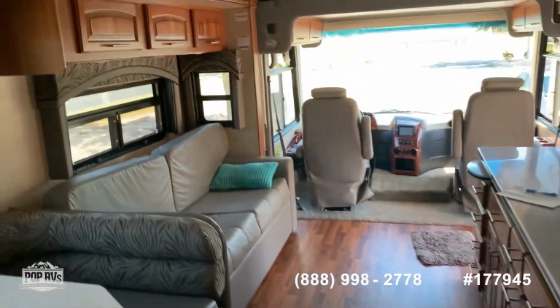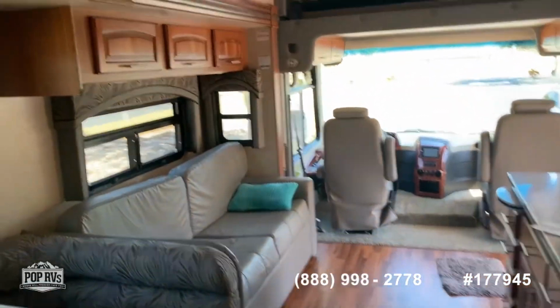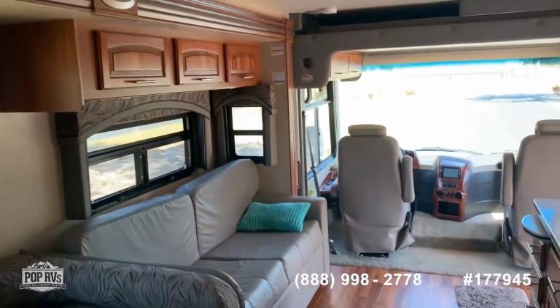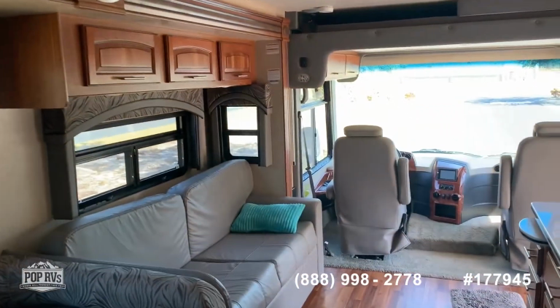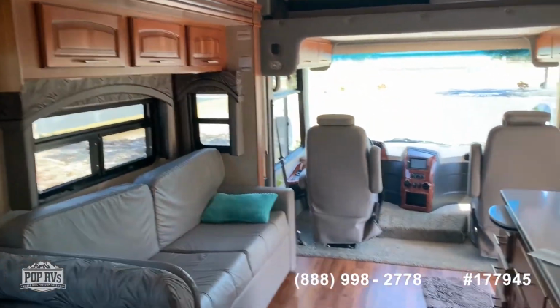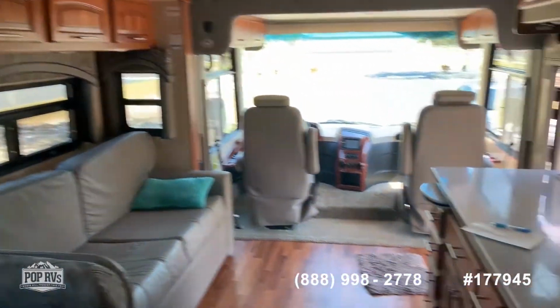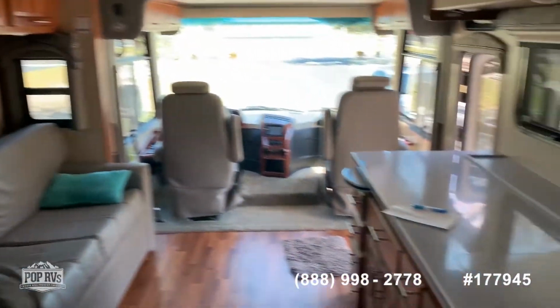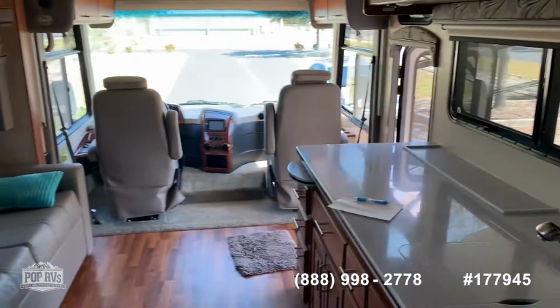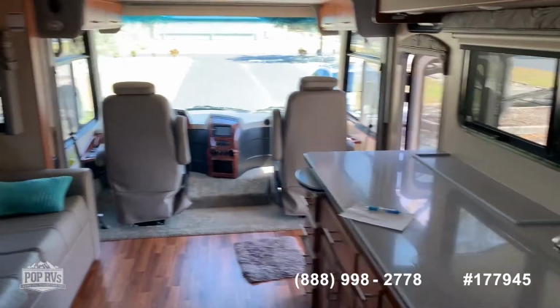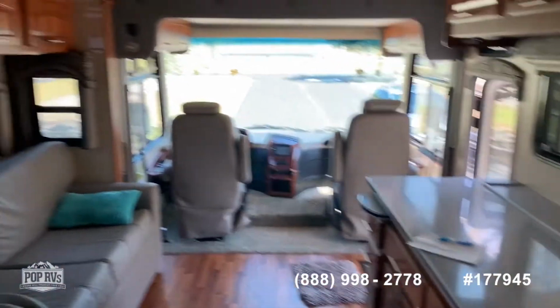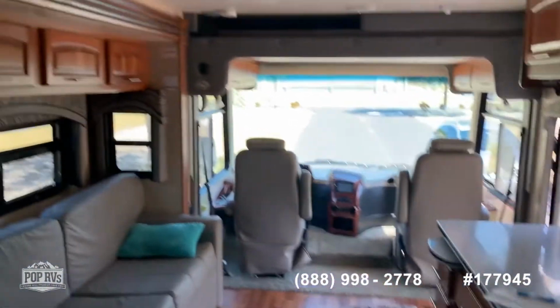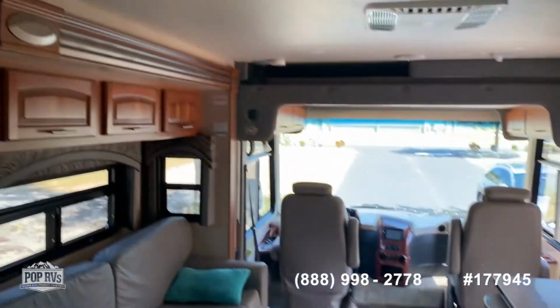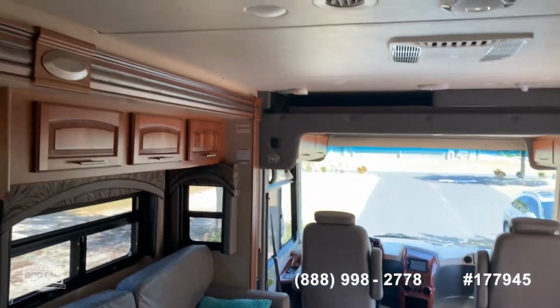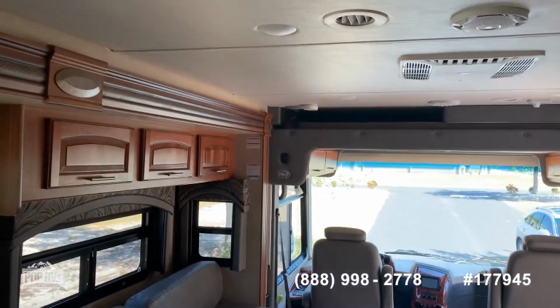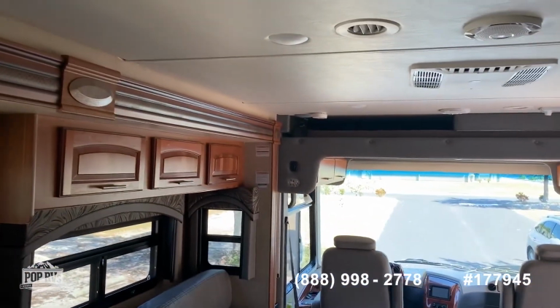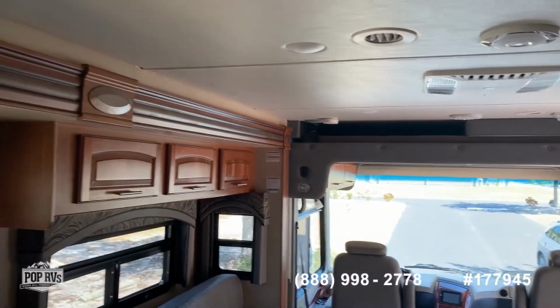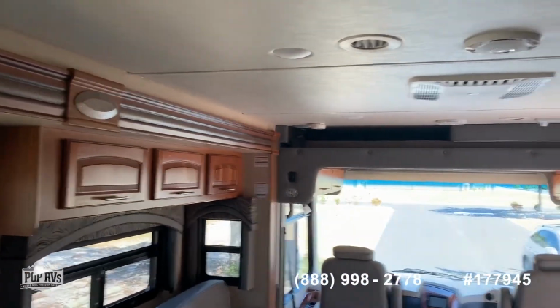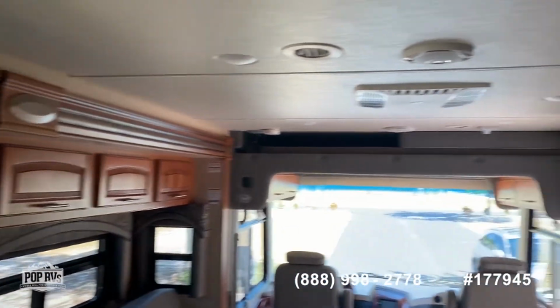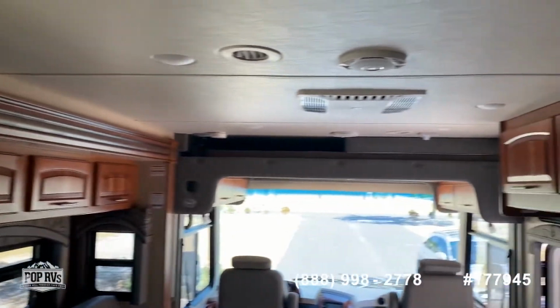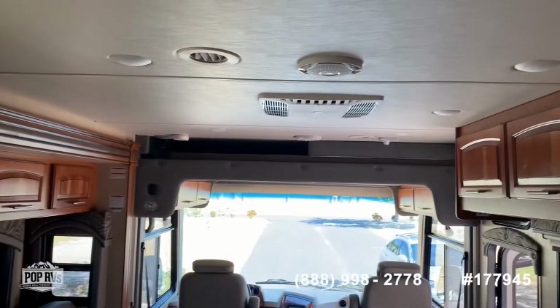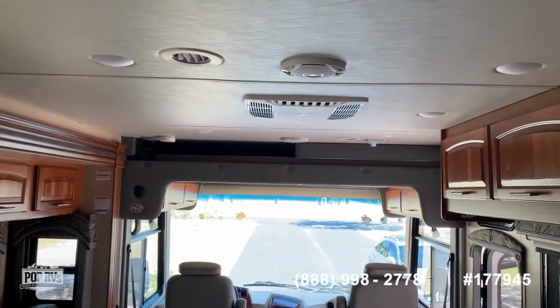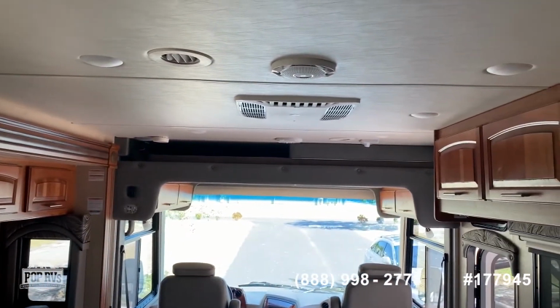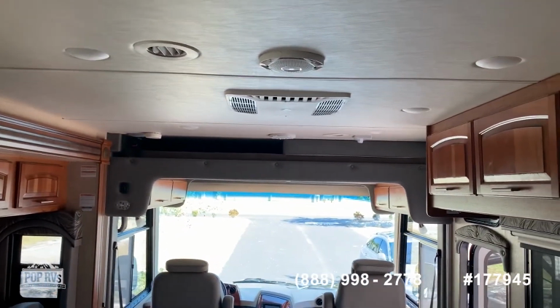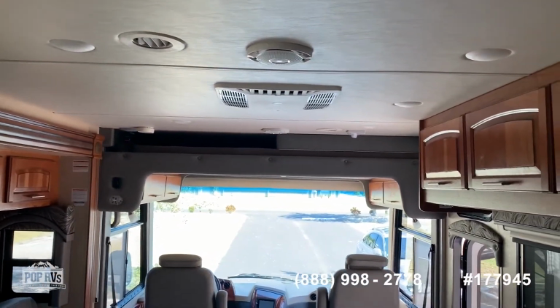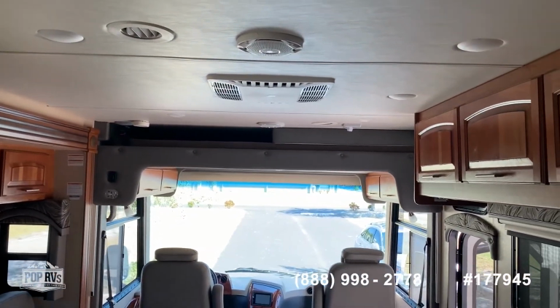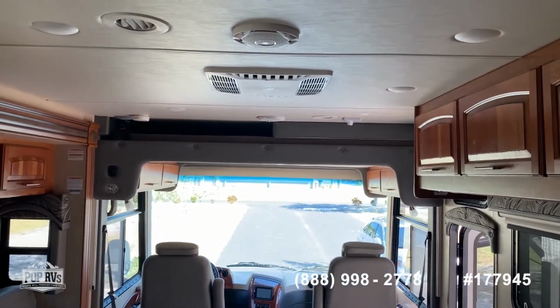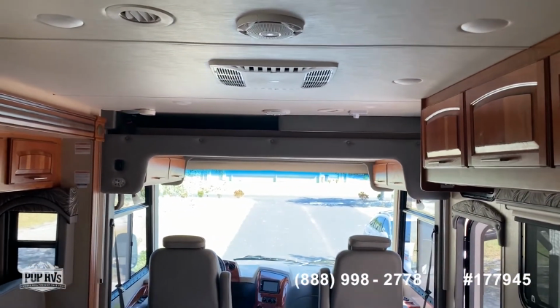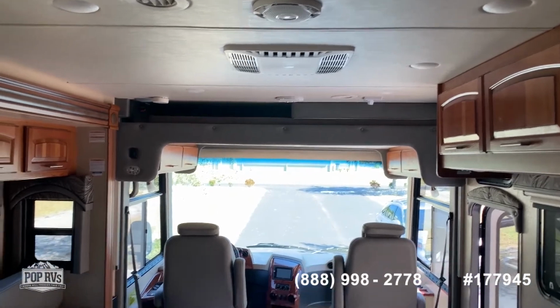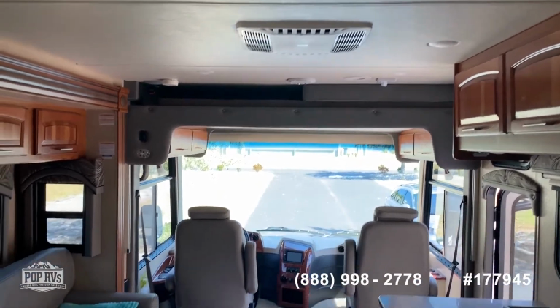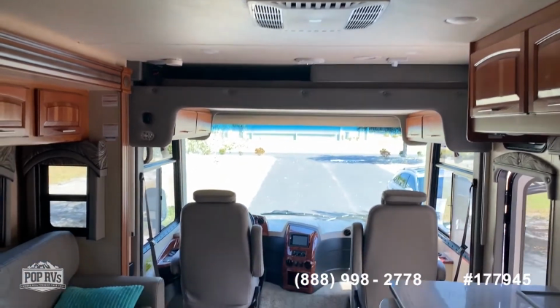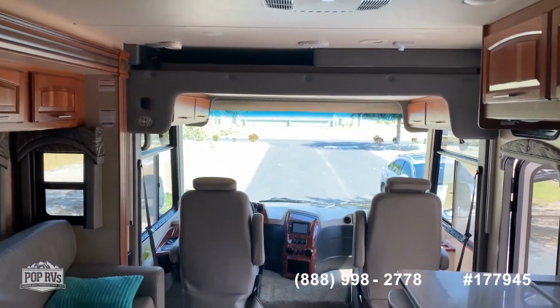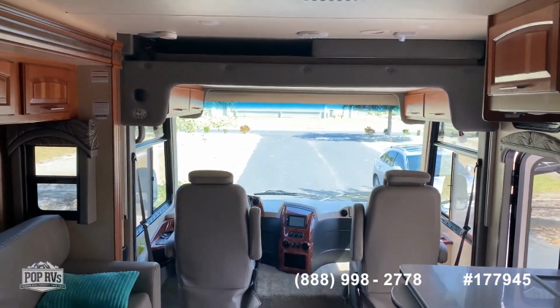As you can see, this is a beautiful coach in like-new condition, and it's ready for you to come take it away for your next big adventure. Come see this one now.